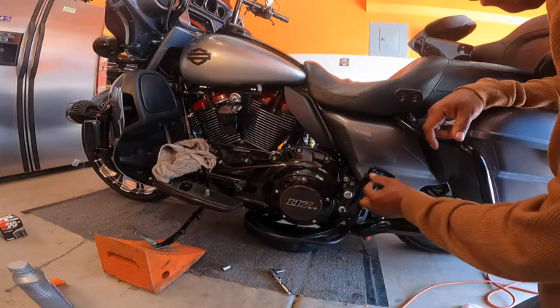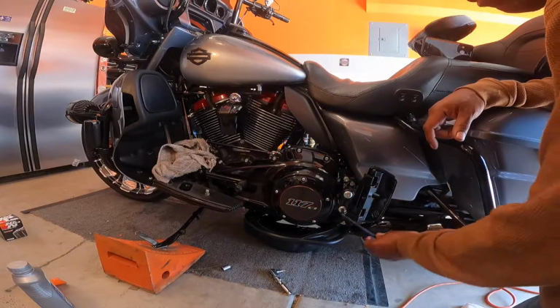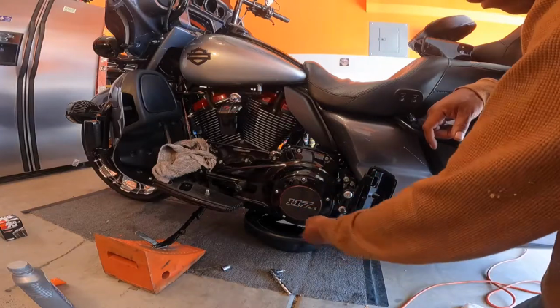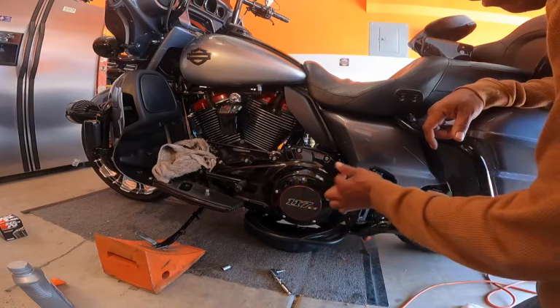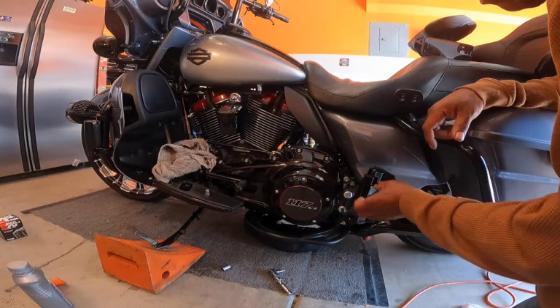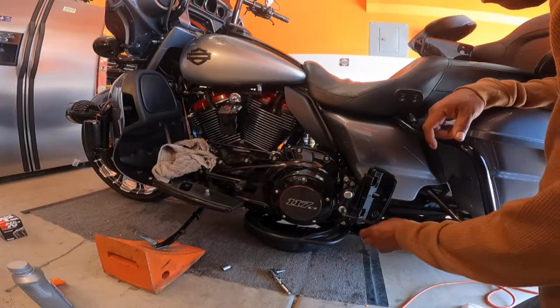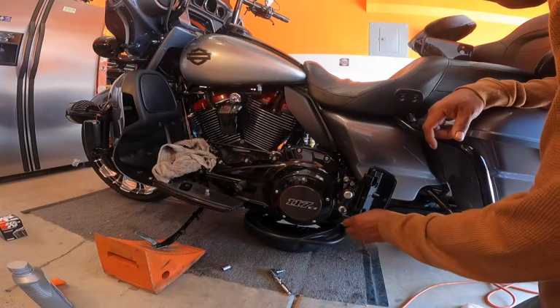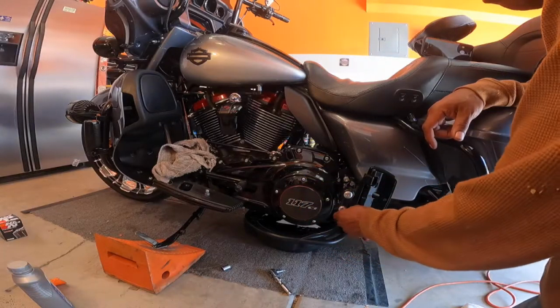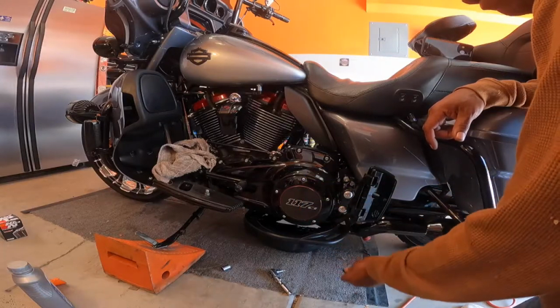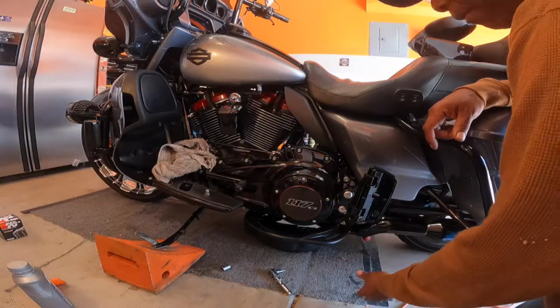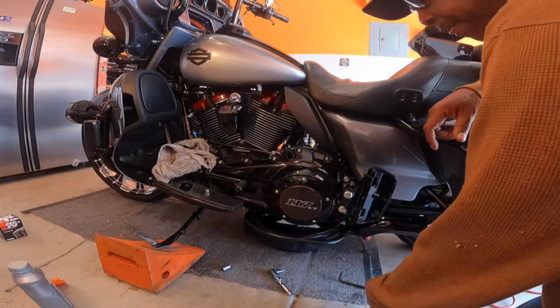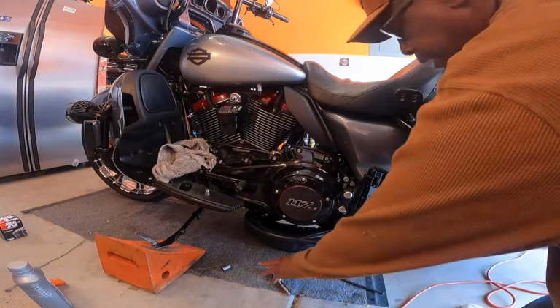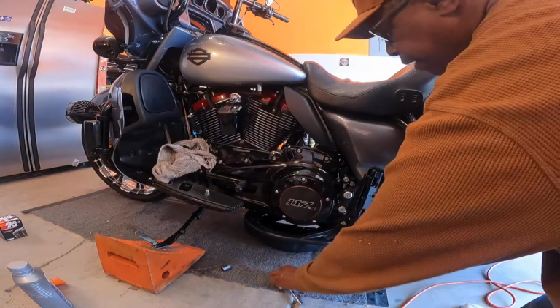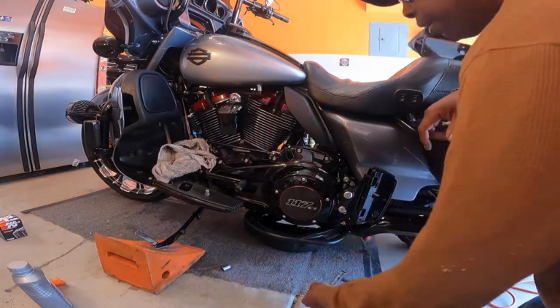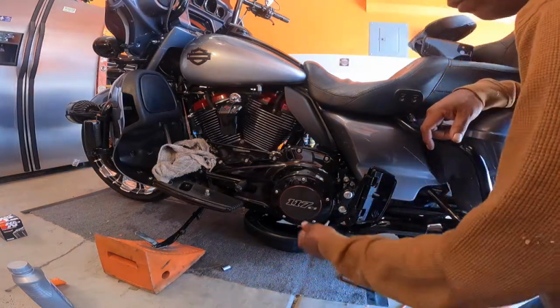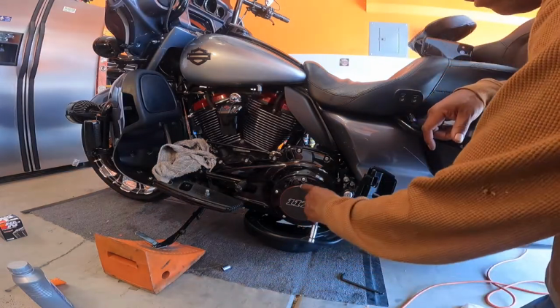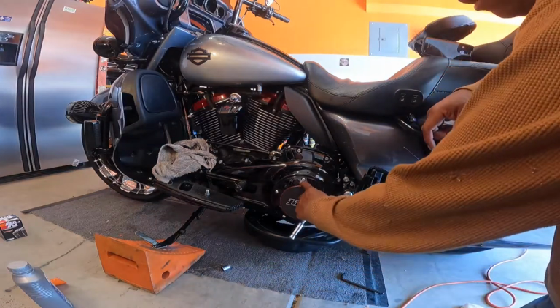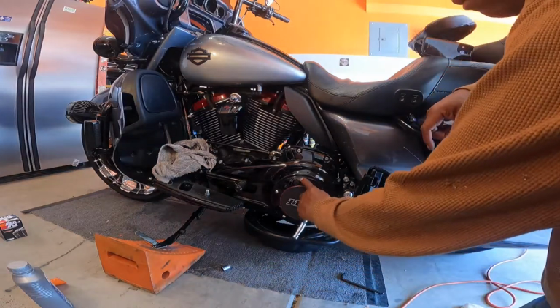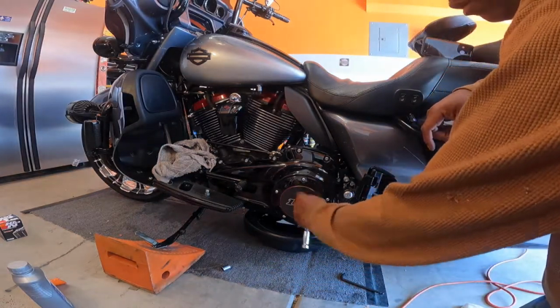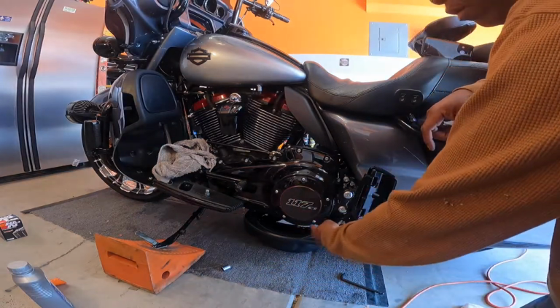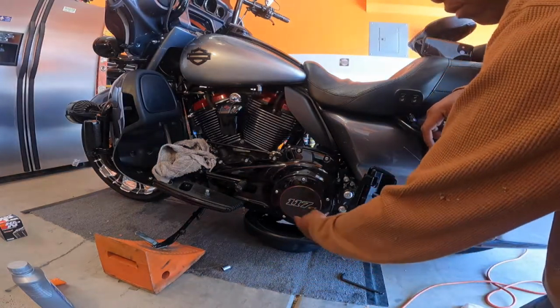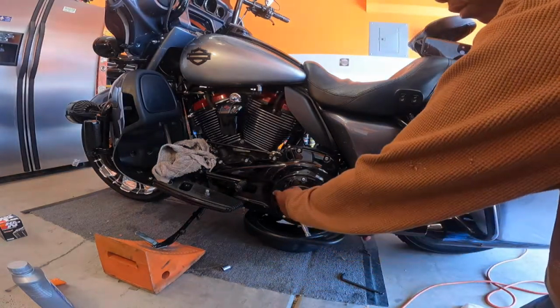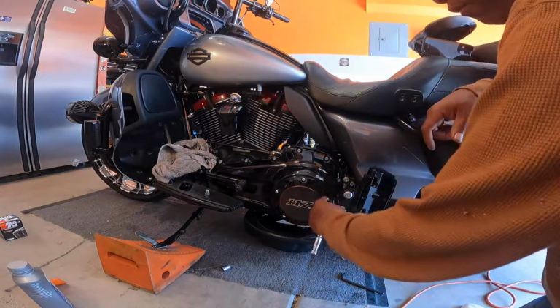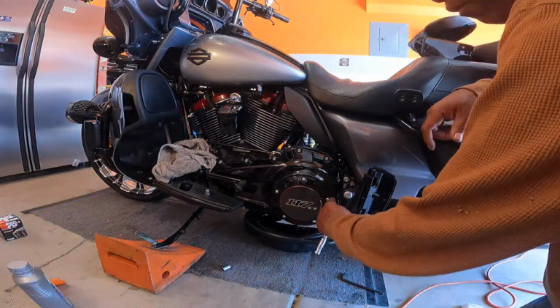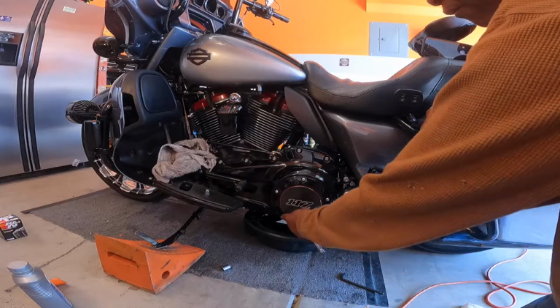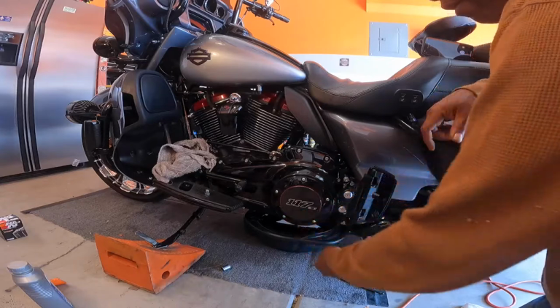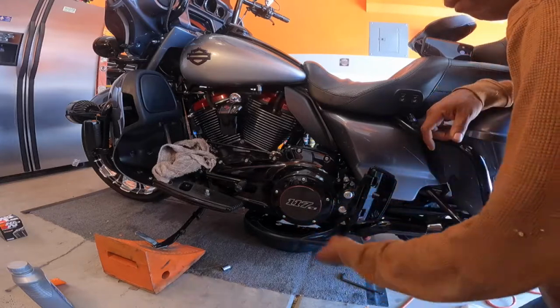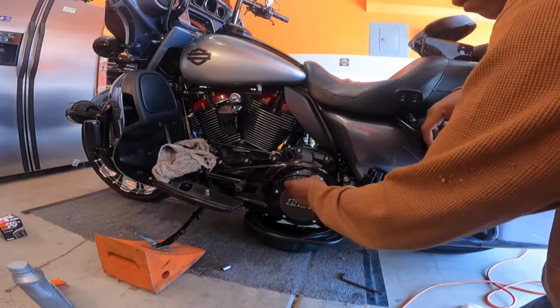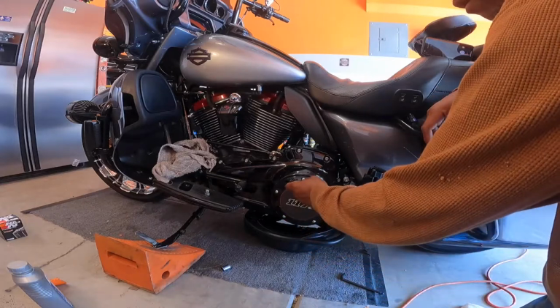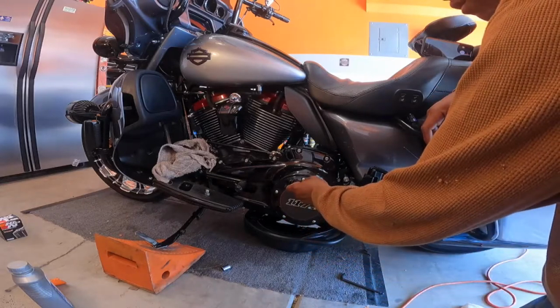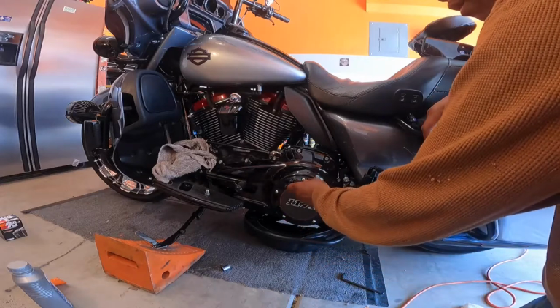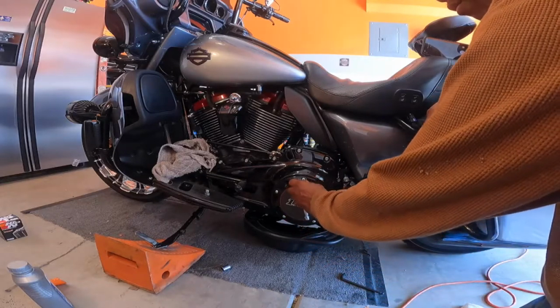I put a little oil on the bolt just so it doesn't flop around. Then I go over to my derby cover — one, two, three, four, five — five screws, and I take that apart.